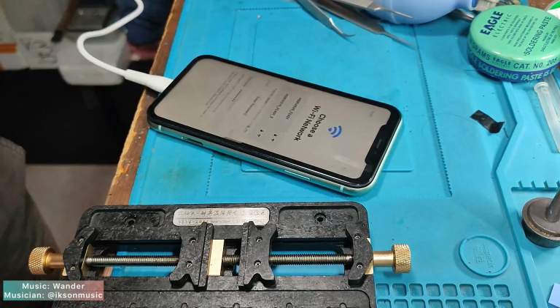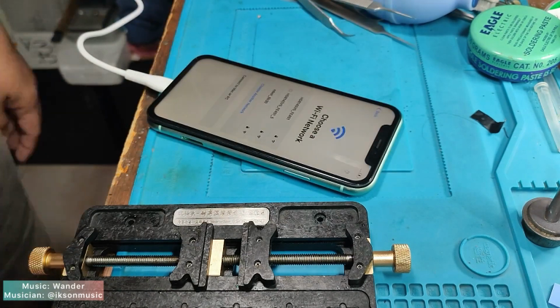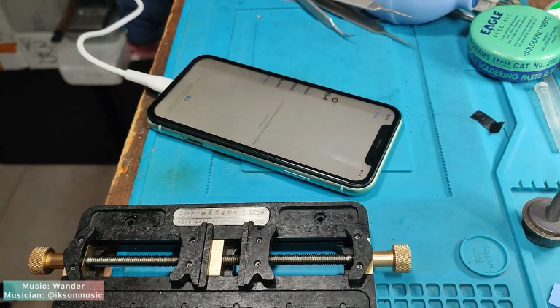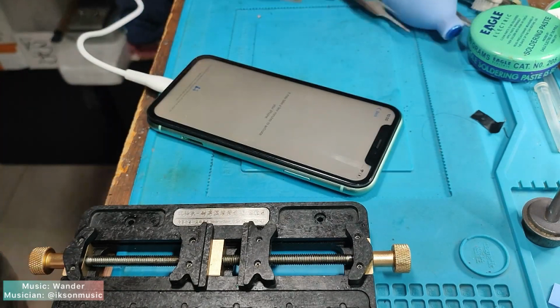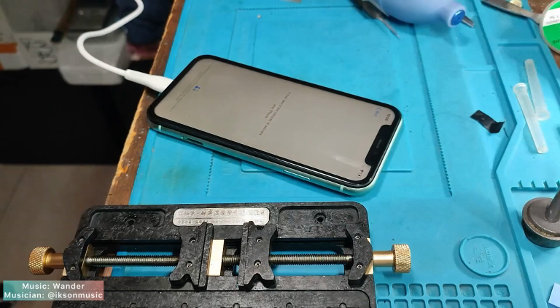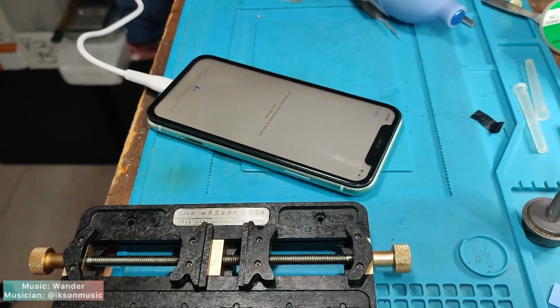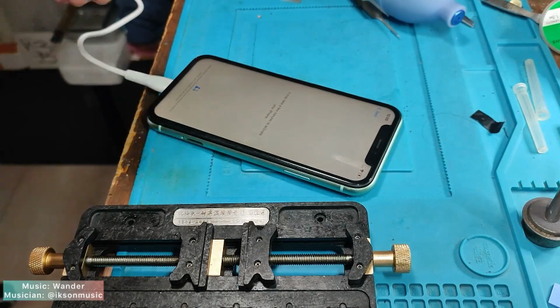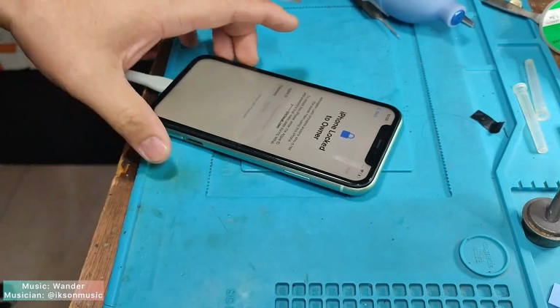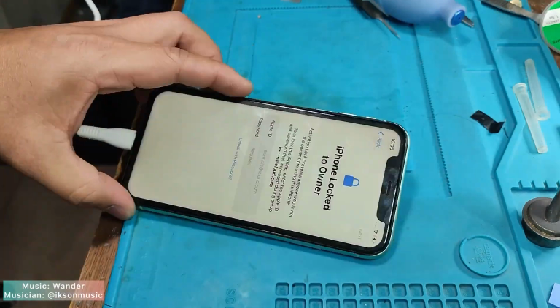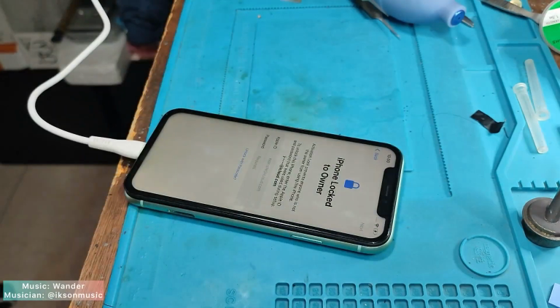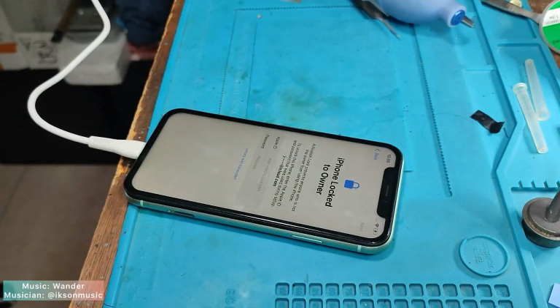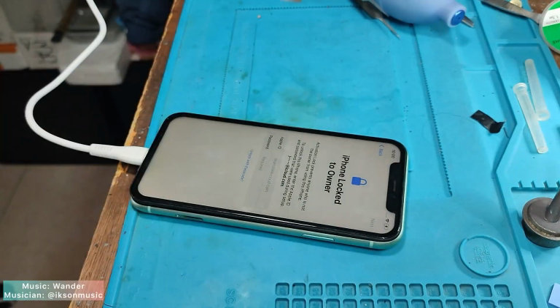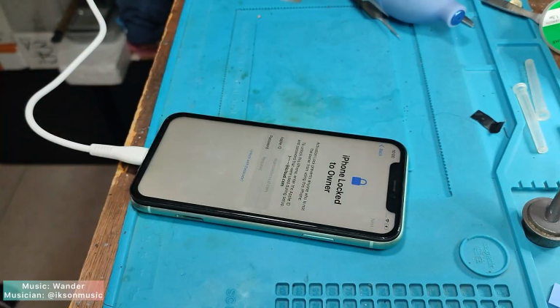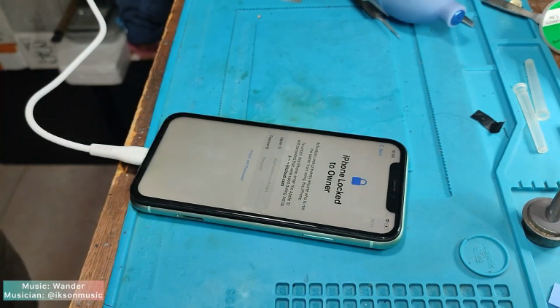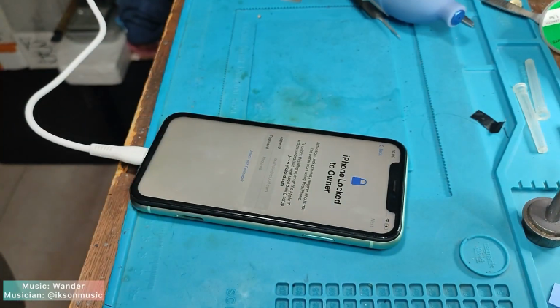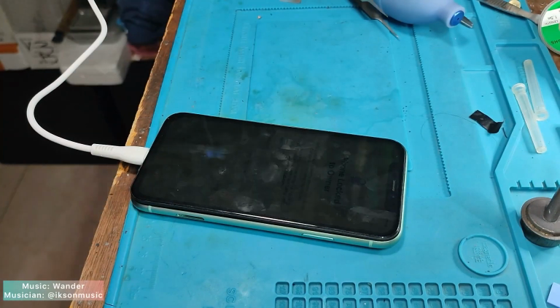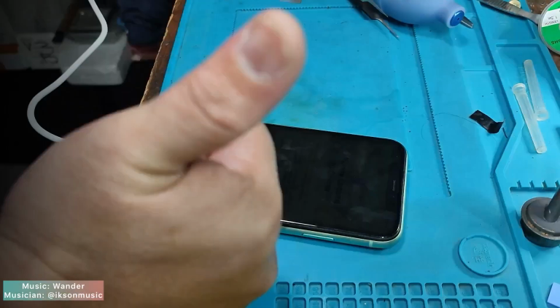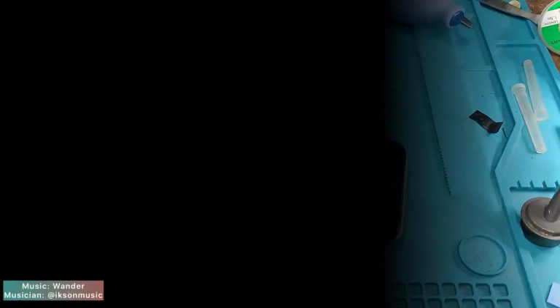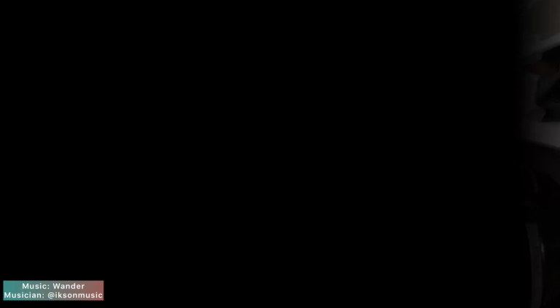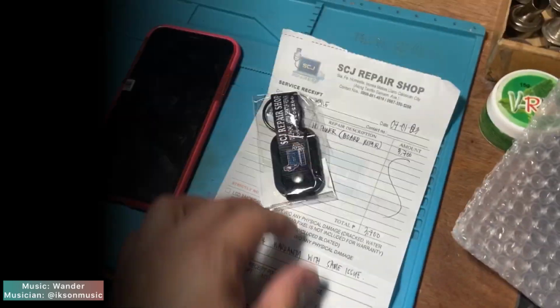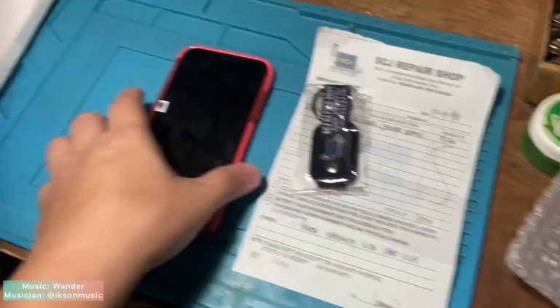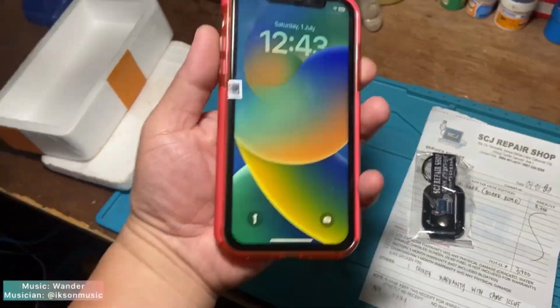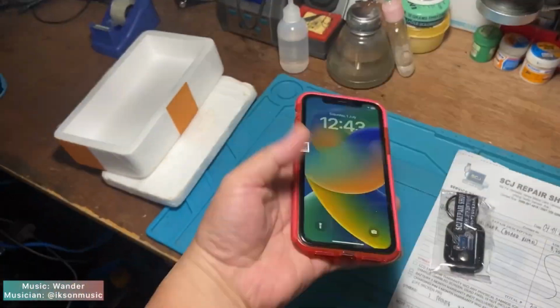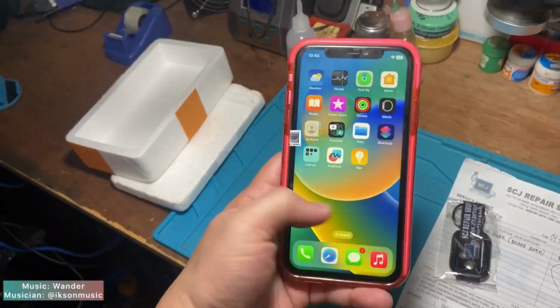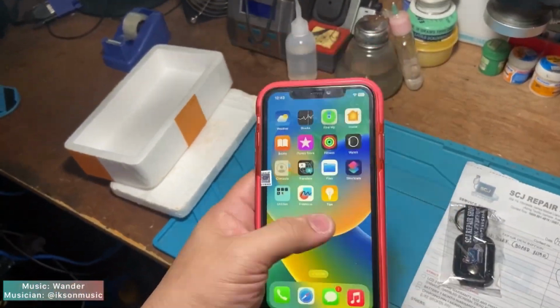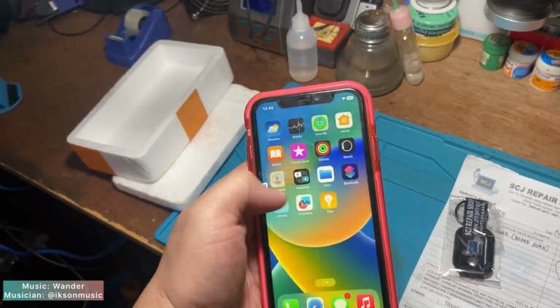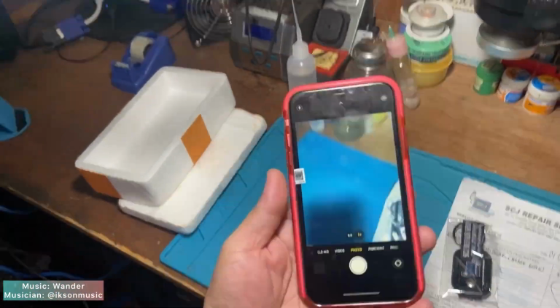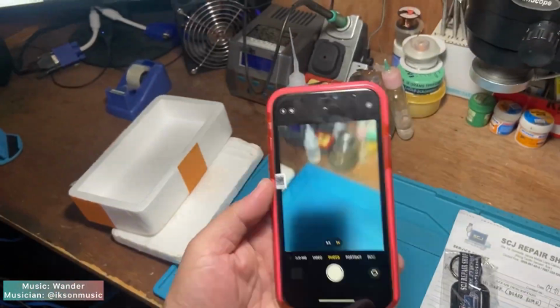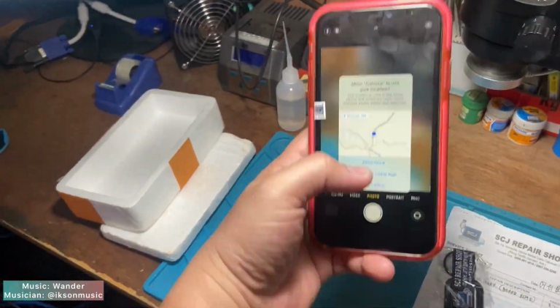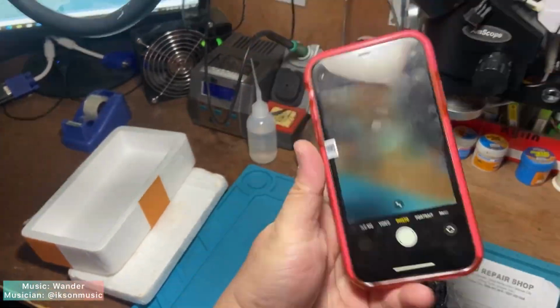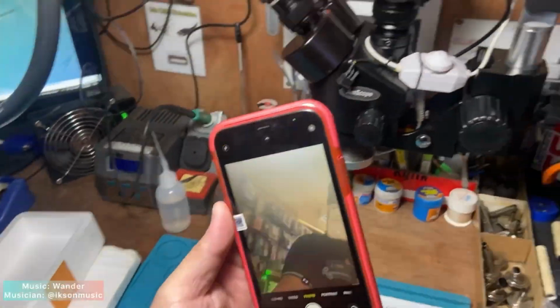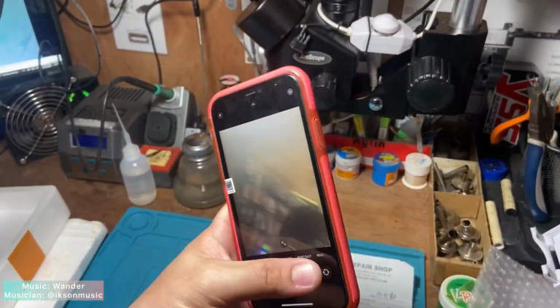The phone is locked to owner and I think it's all working good right now. Let's put it into the package and return it to our client. This is the end of my video — bye bye.